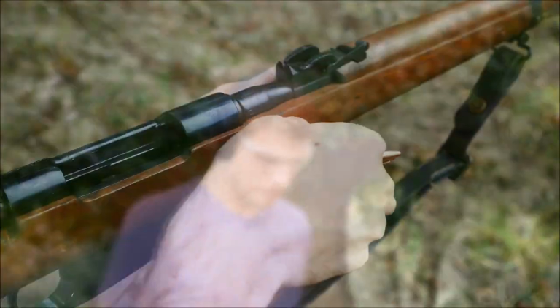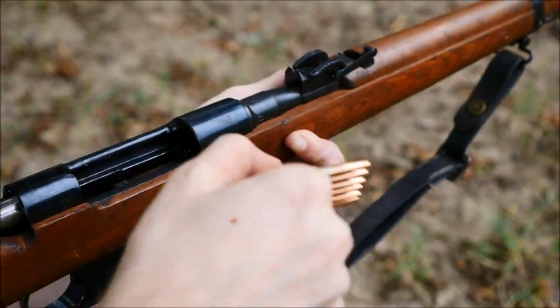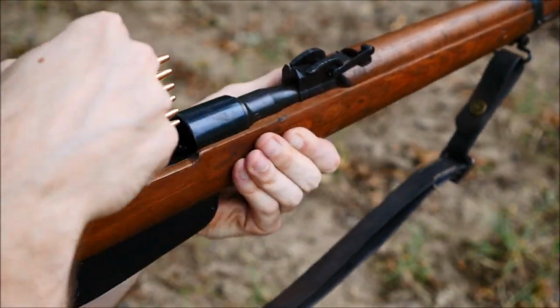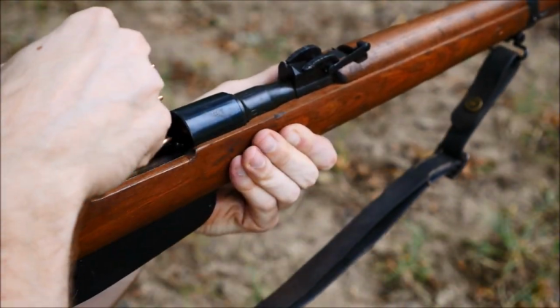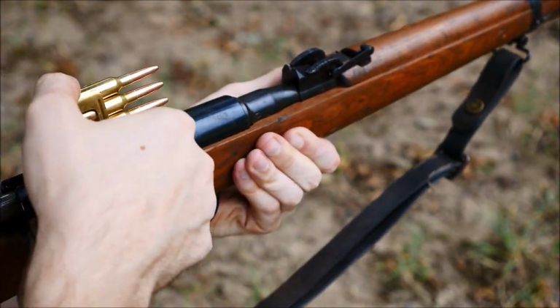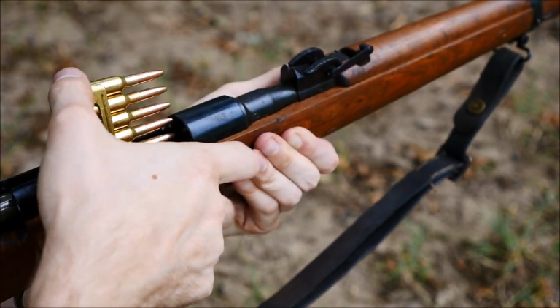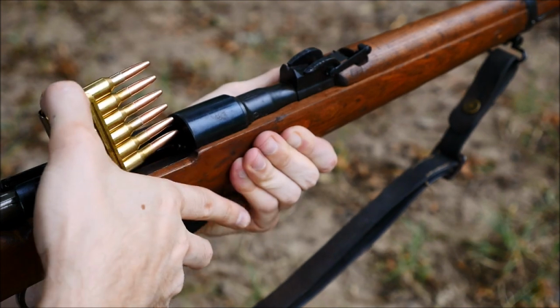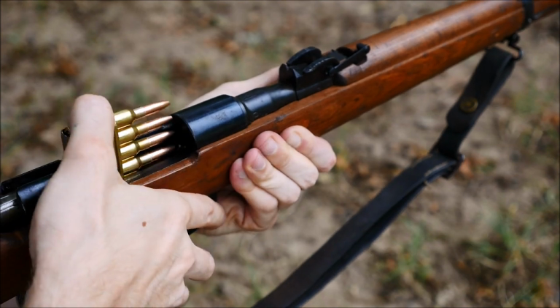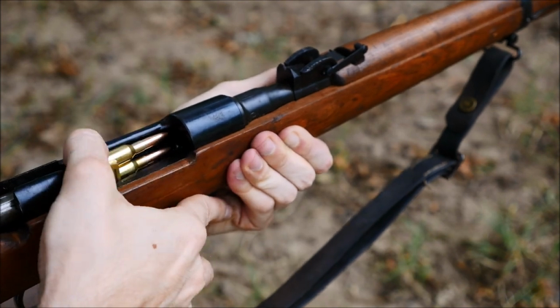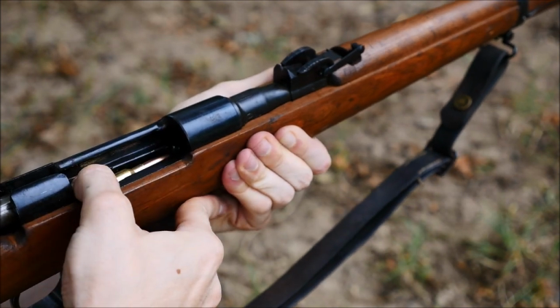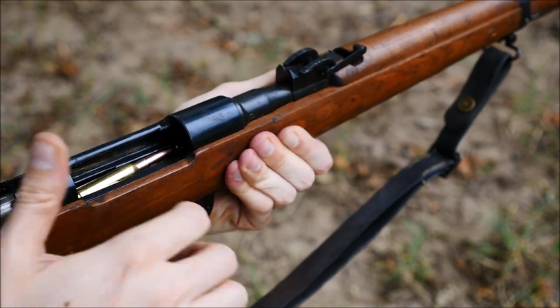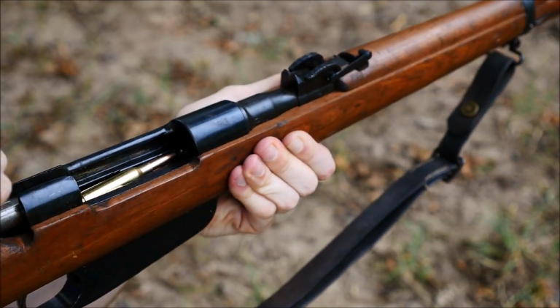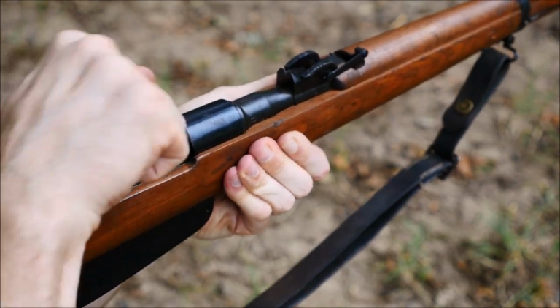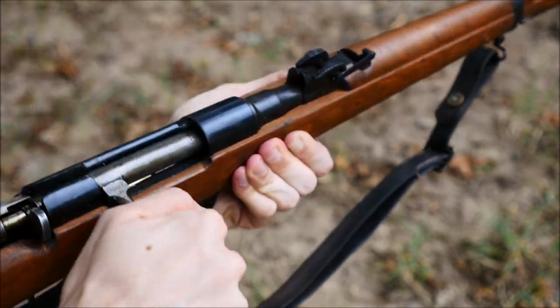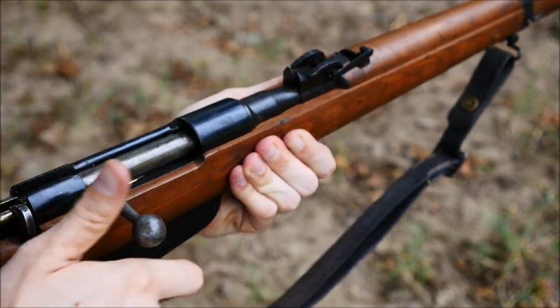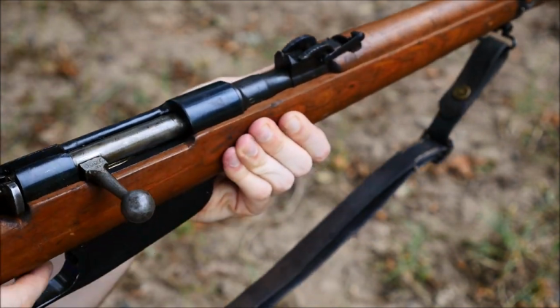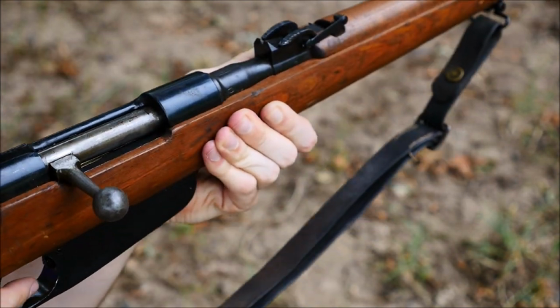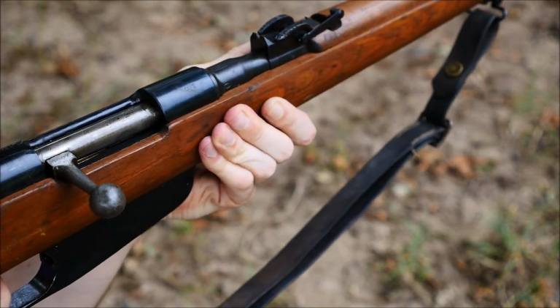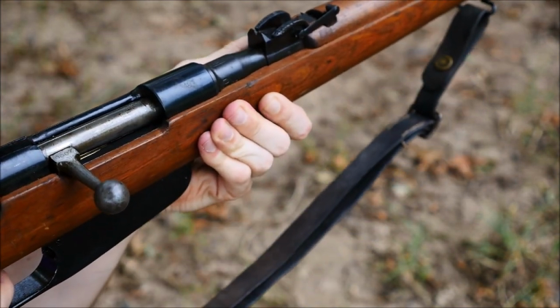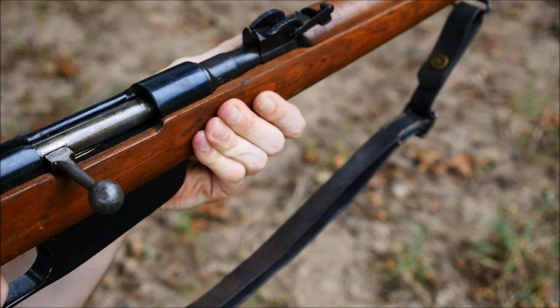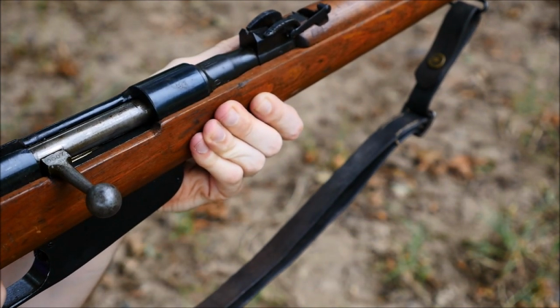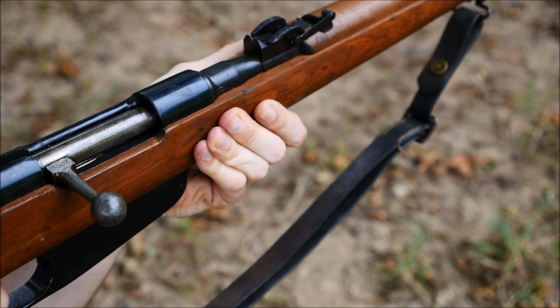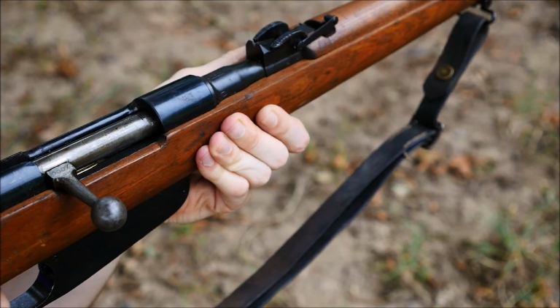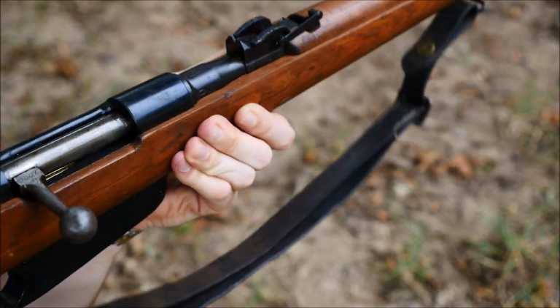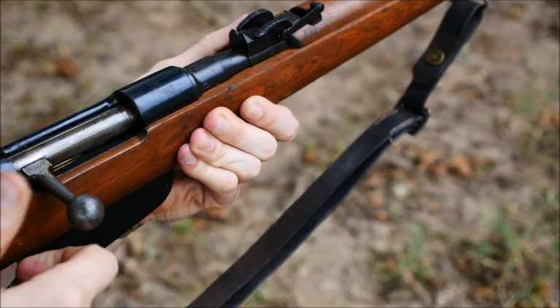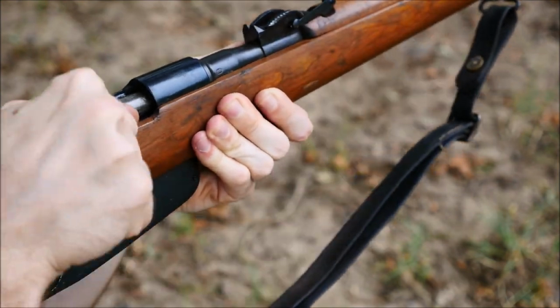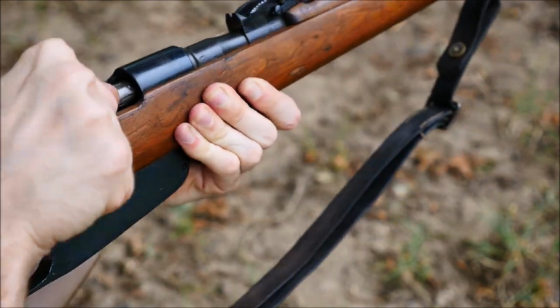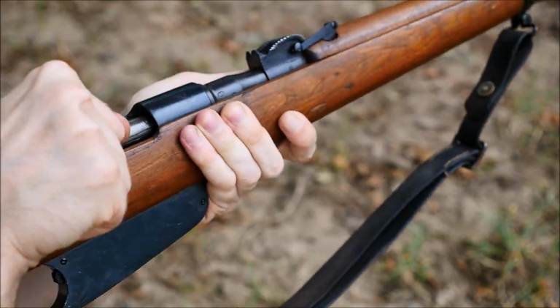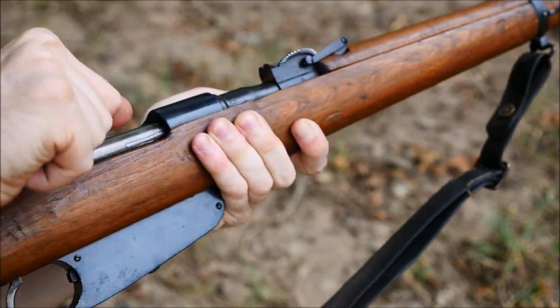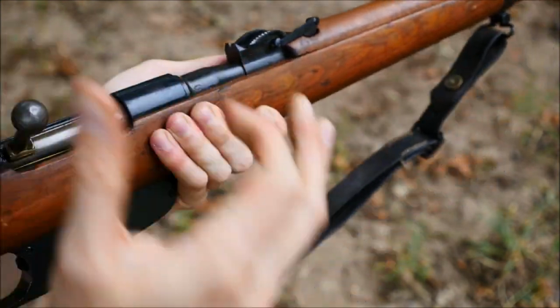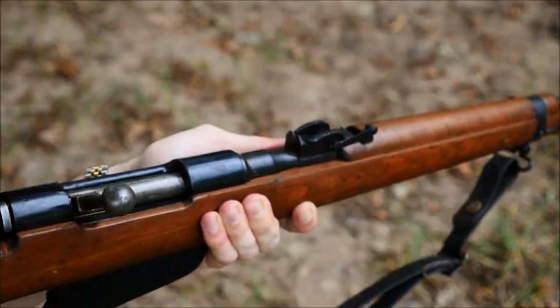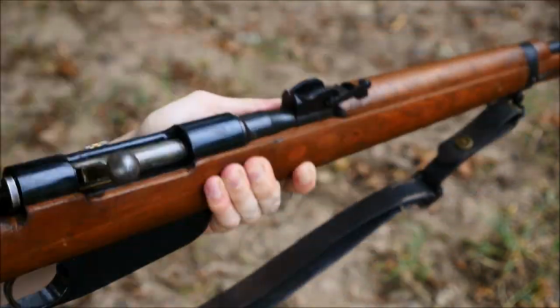A few notes on the Carcano system: I really do like how easy they are to load. As I experienced when I did a run-and-gun with this rifle, loading it was extremely quick. Also, the recoil is very low — the 6.5x52mm cartridge doesn't kick that much.